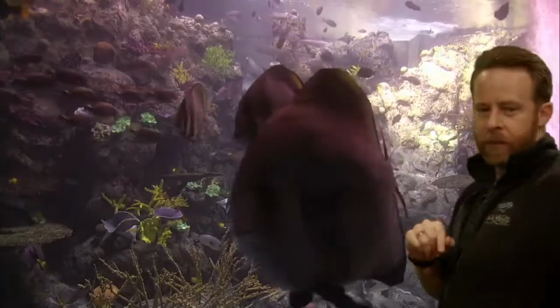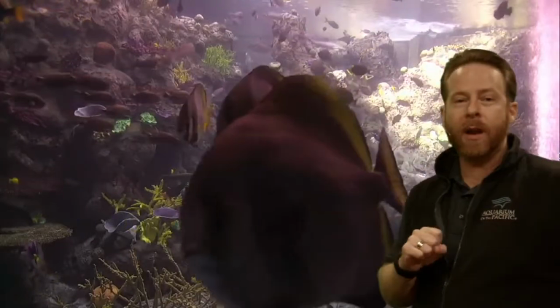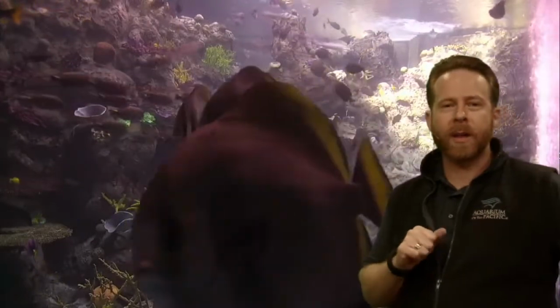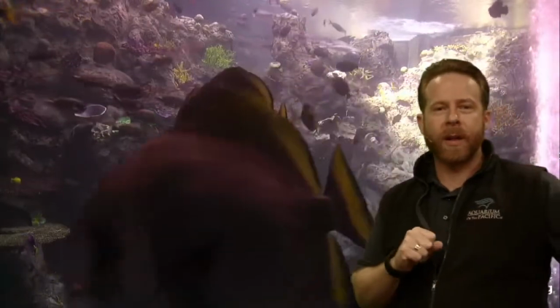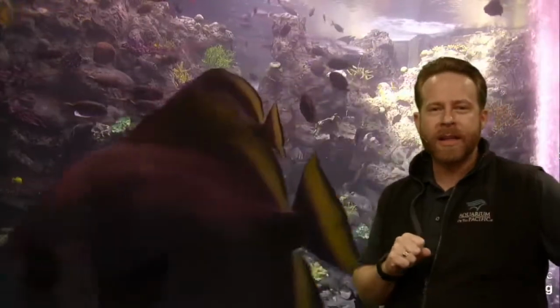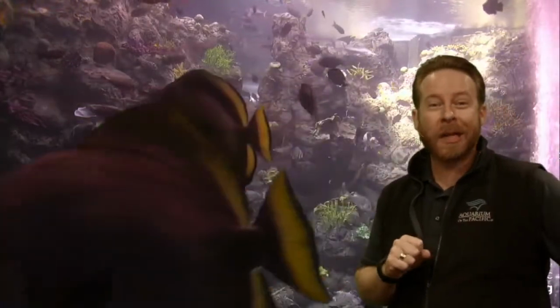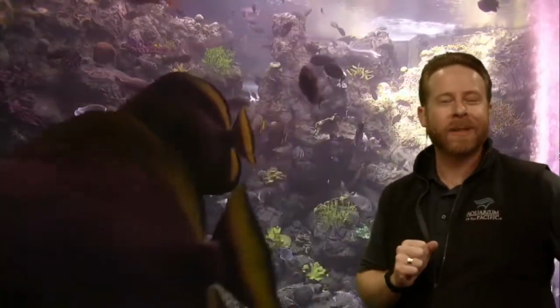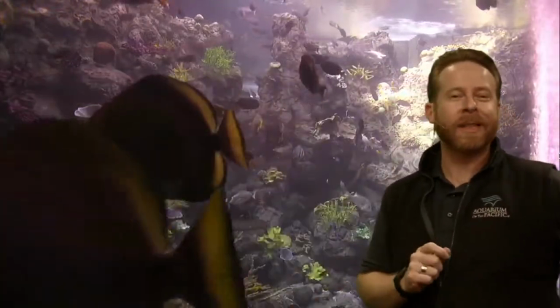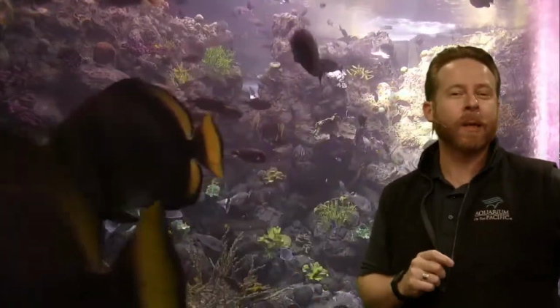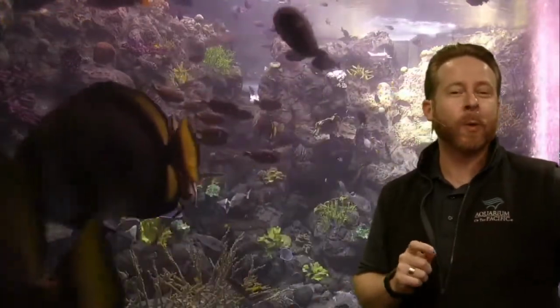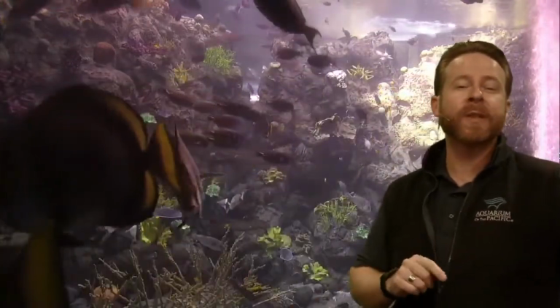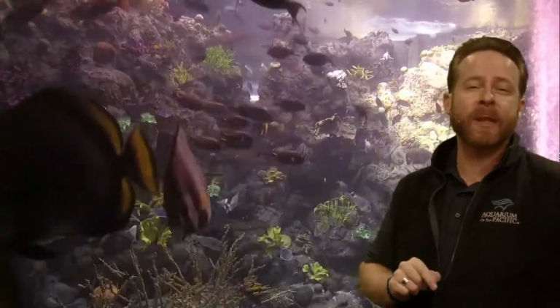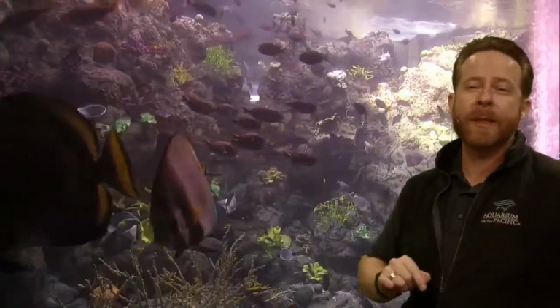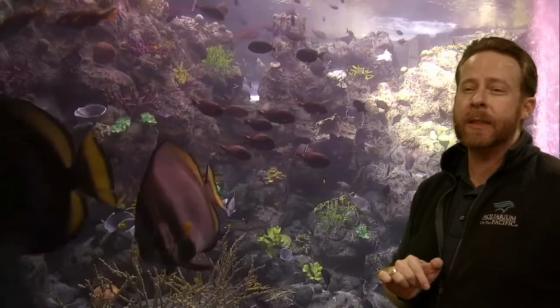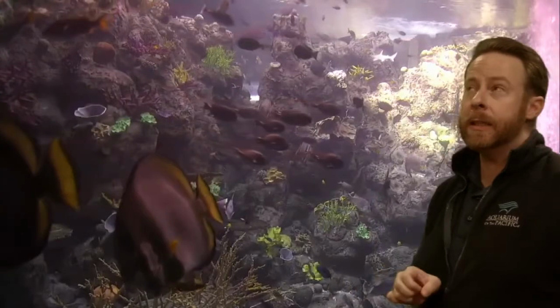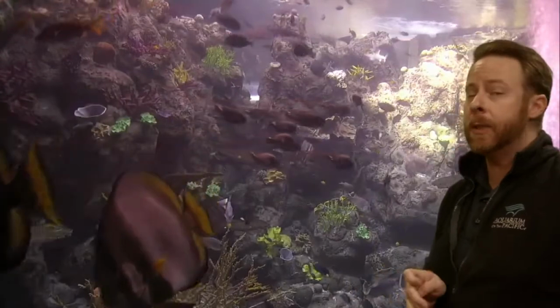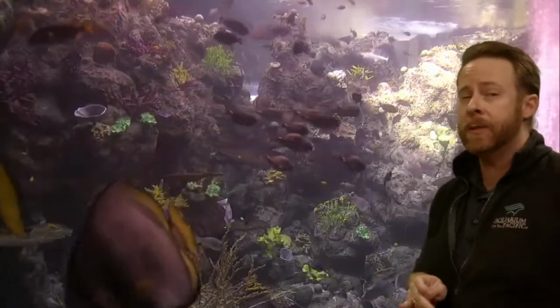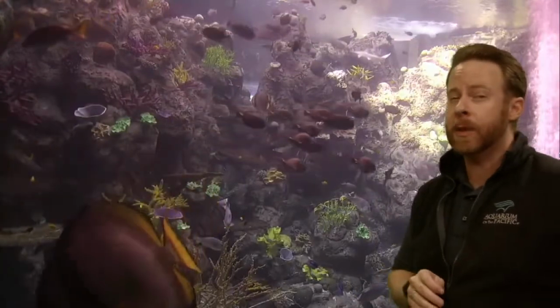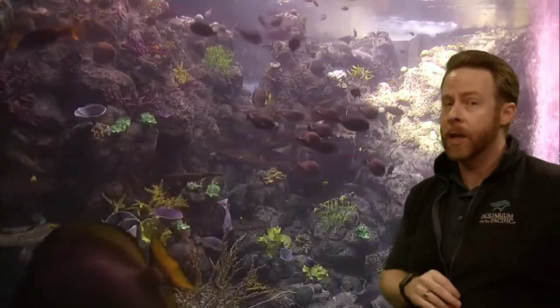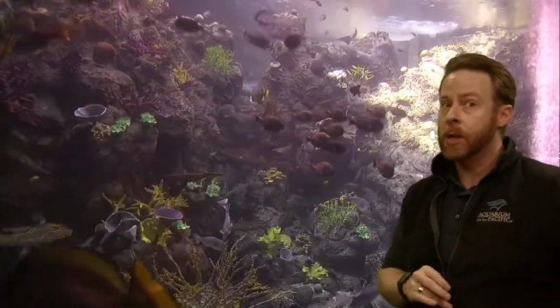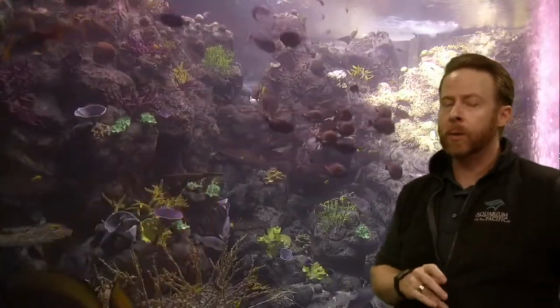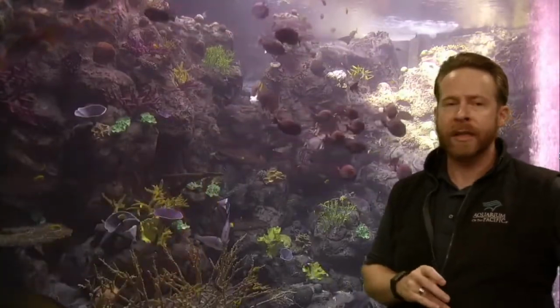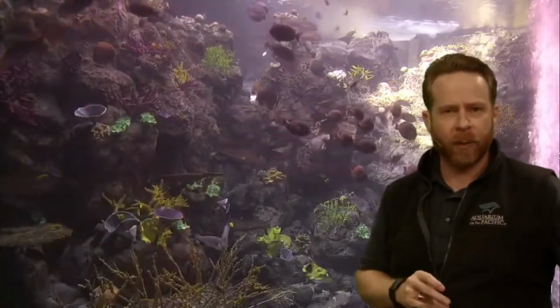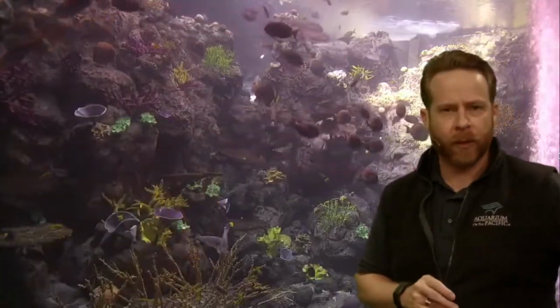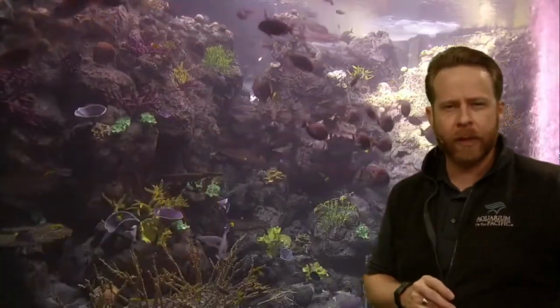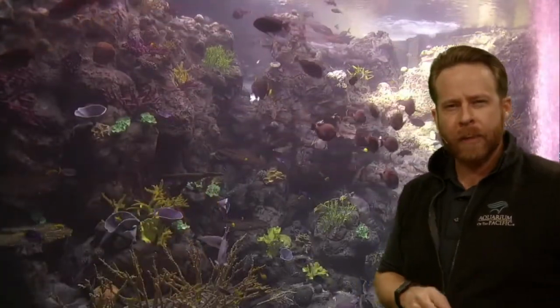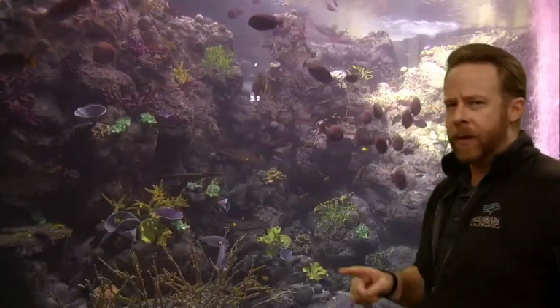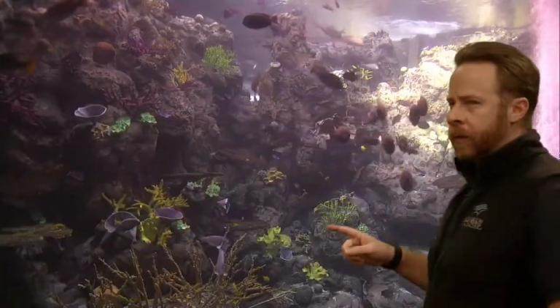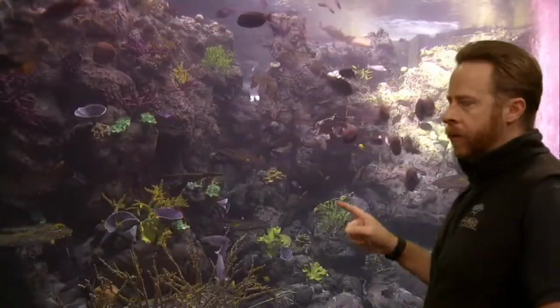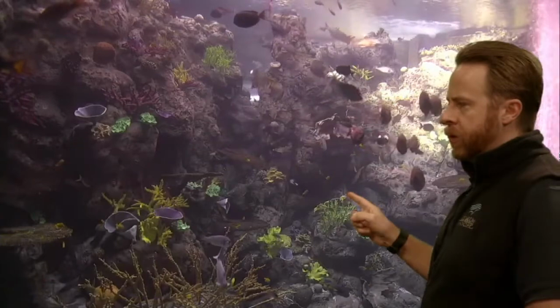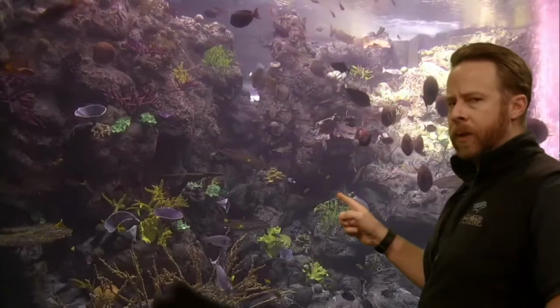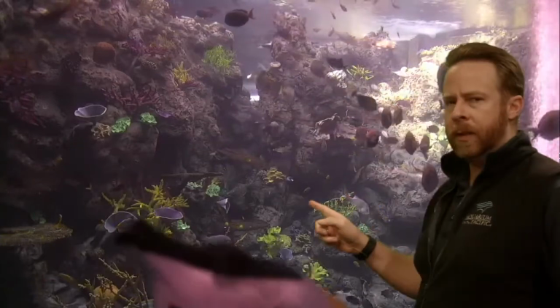We often talk about octopus living in our local Pacific habitats here in the eastern Pacific, where it's kind of cold and it's a kelp forest. But are there tropical octopus?